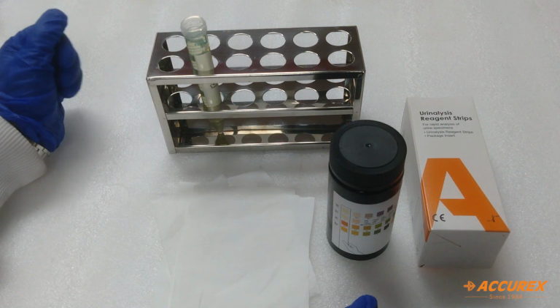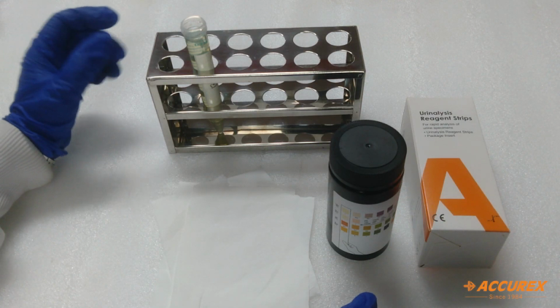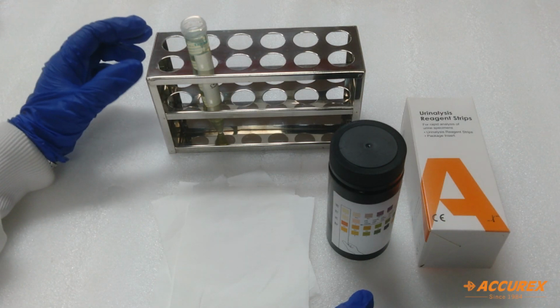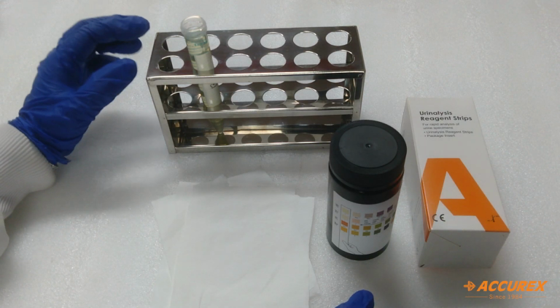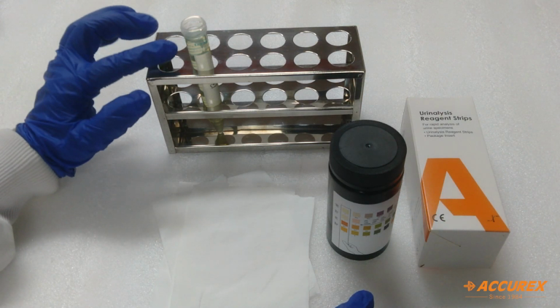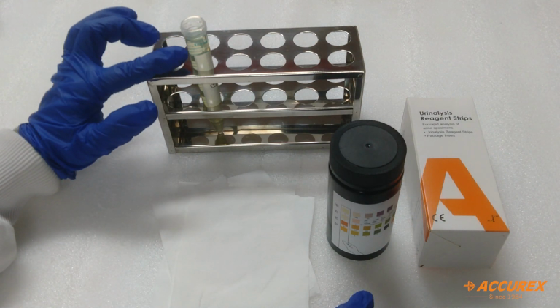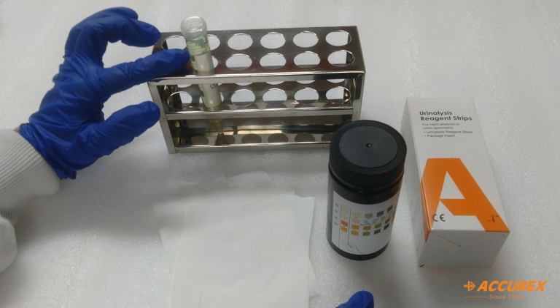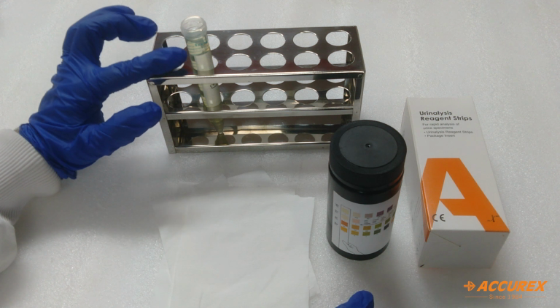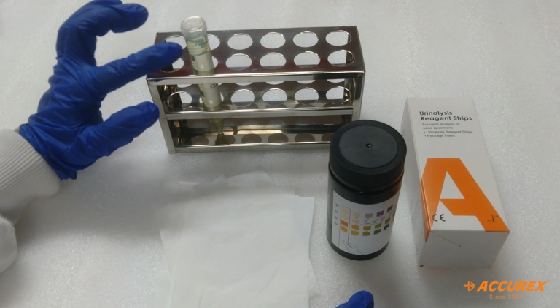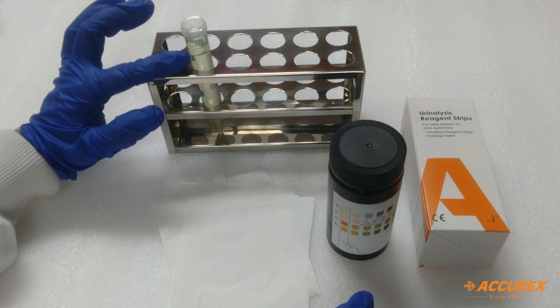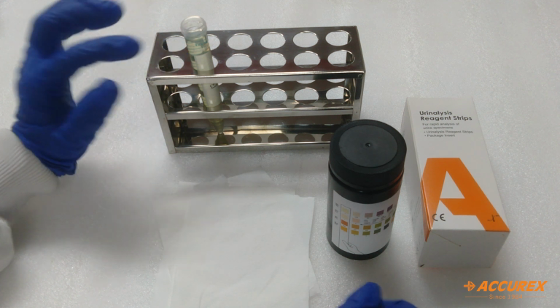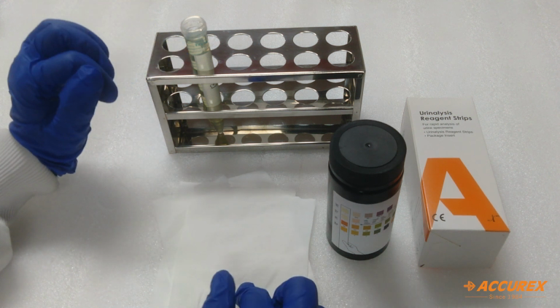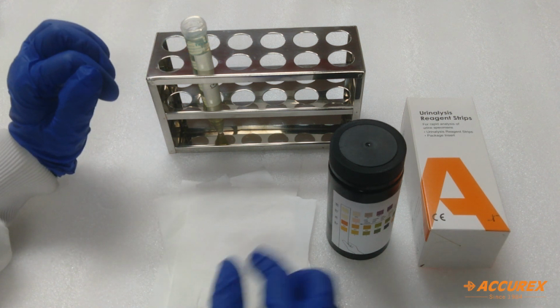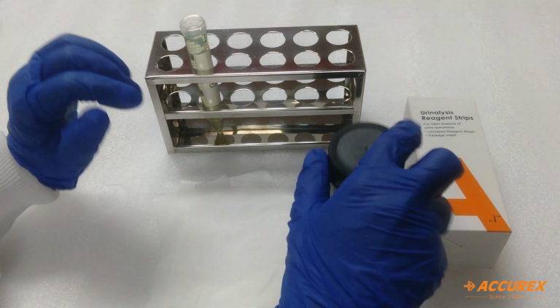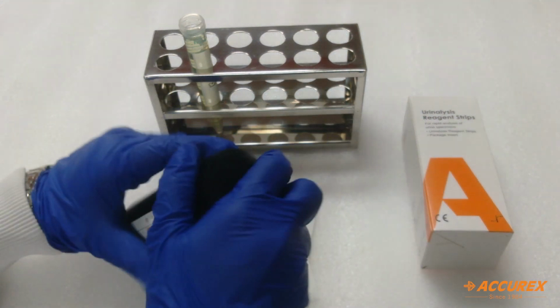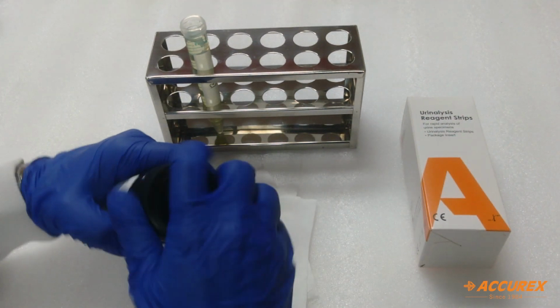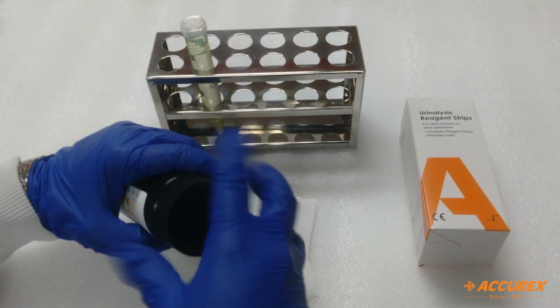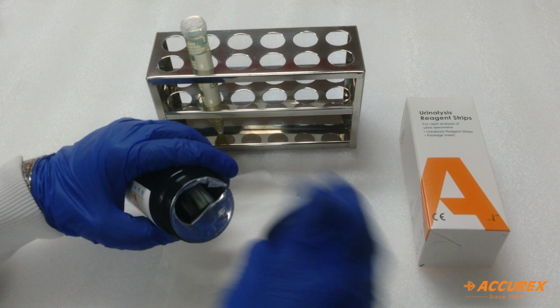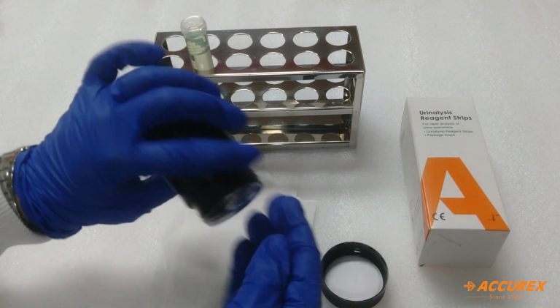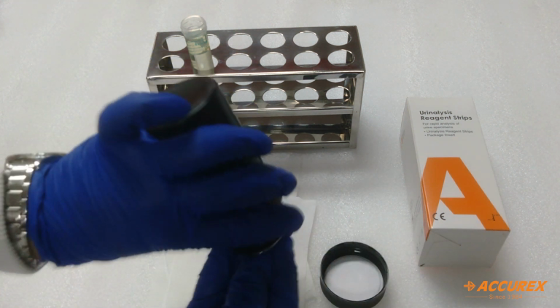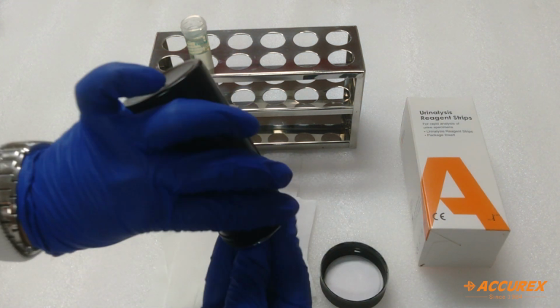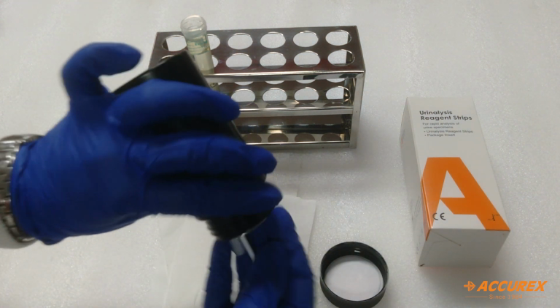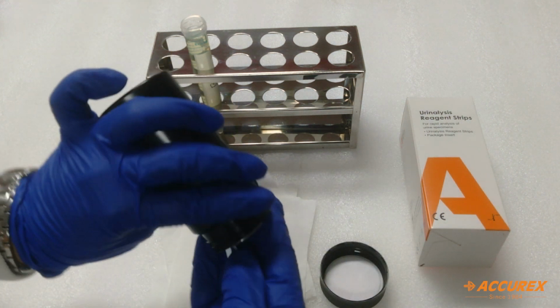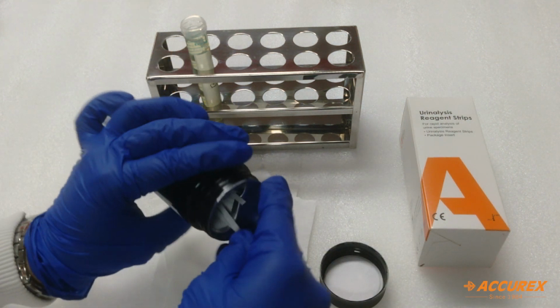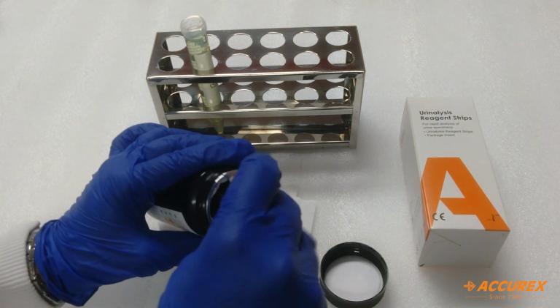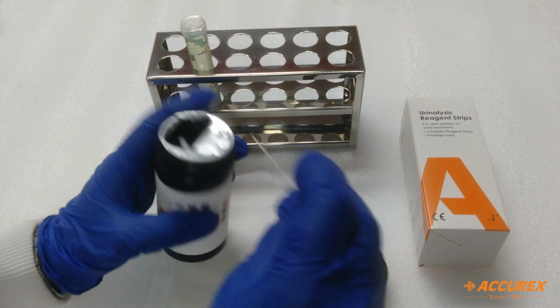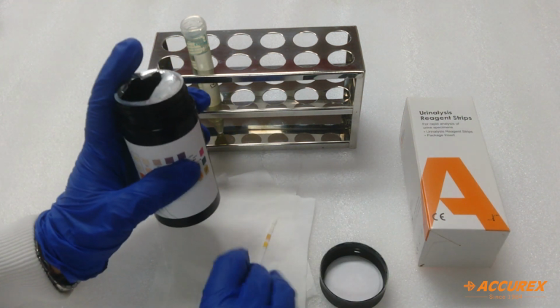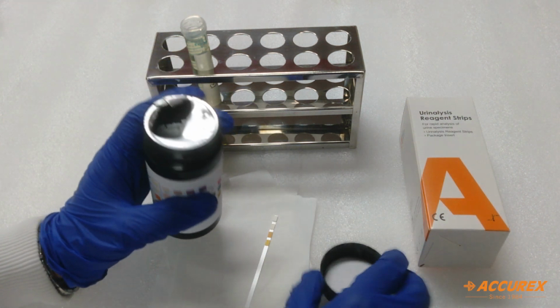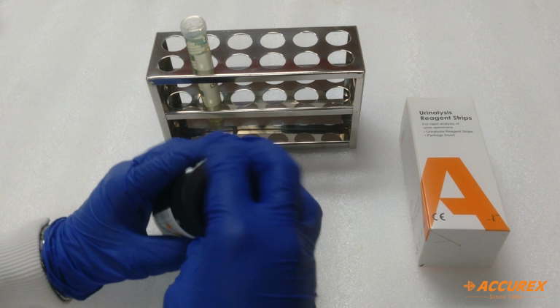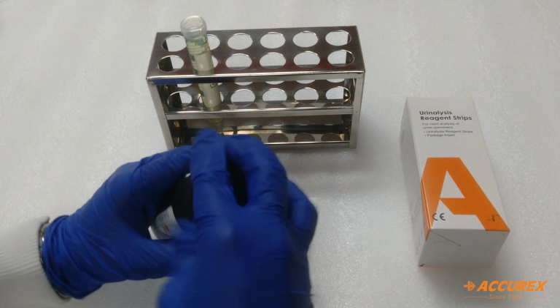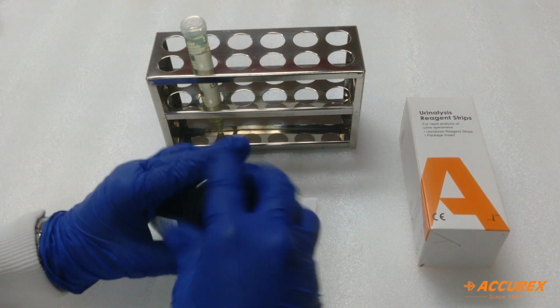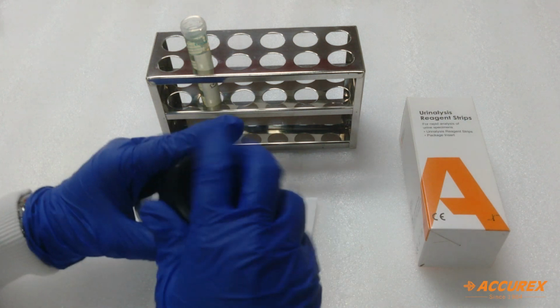For the testing procedure we need a urine sample and tissue paper. Open the lid and take one strip from the bottle, then close the bottle immediately to avoid air contamination.